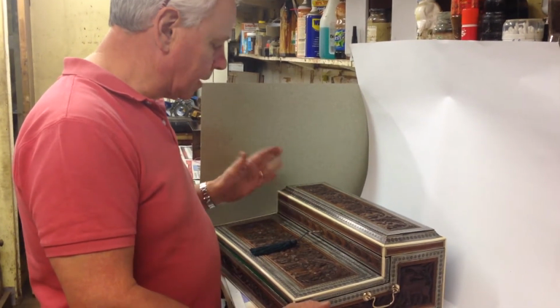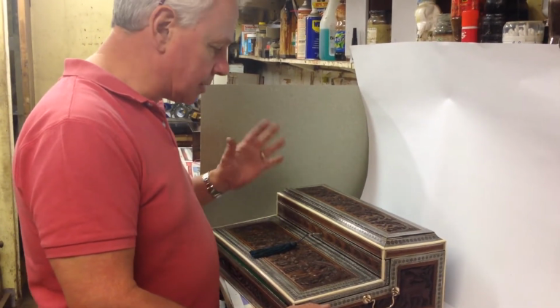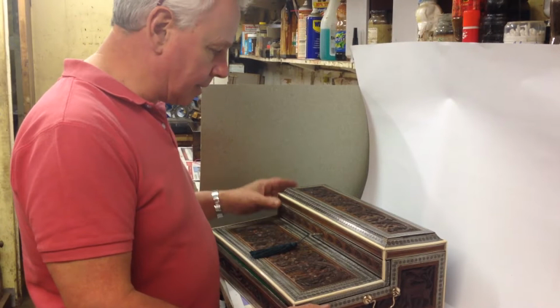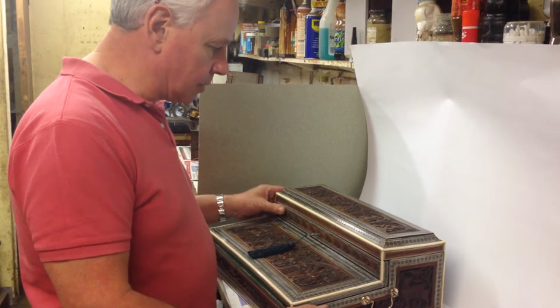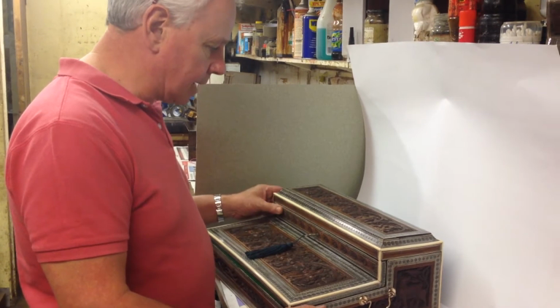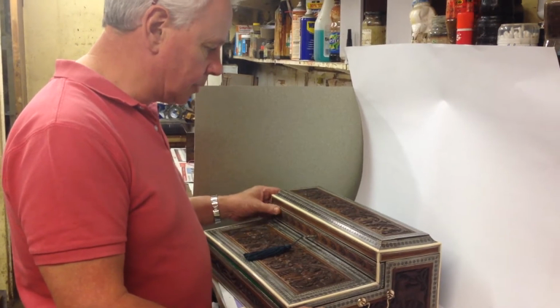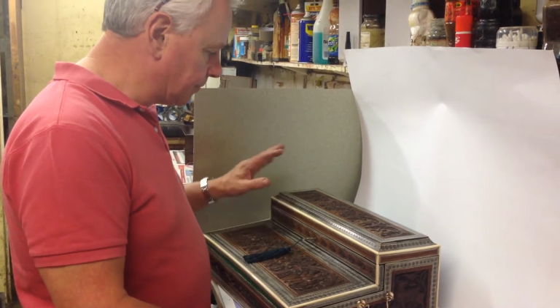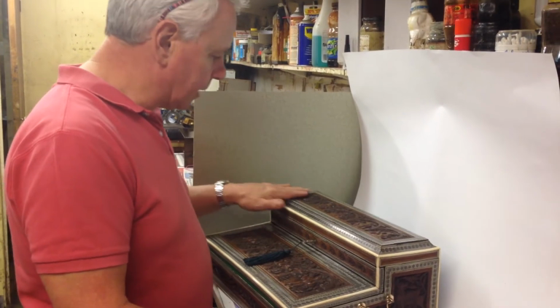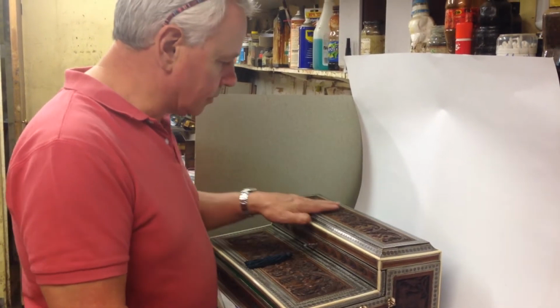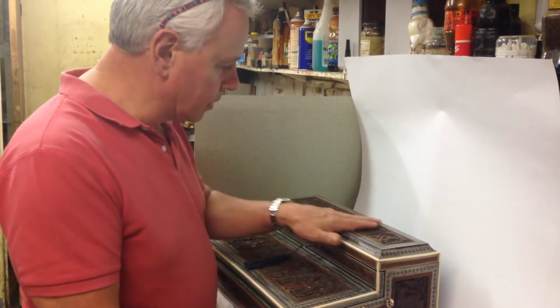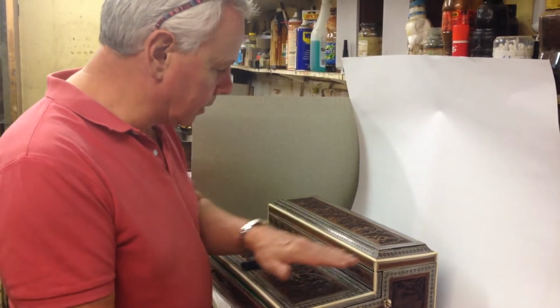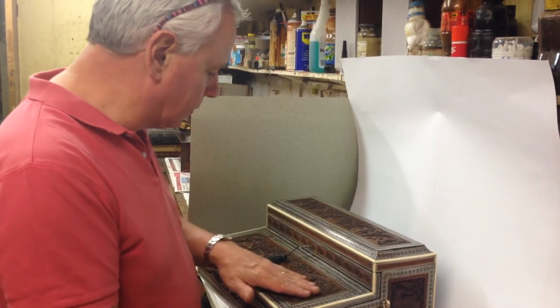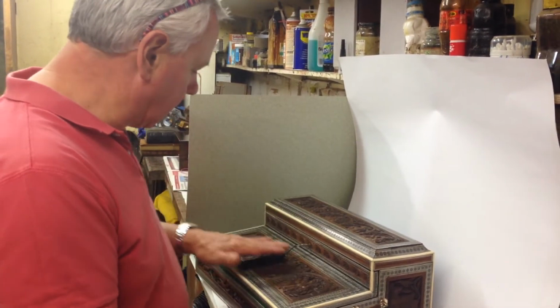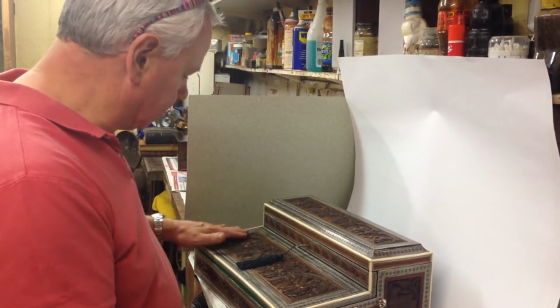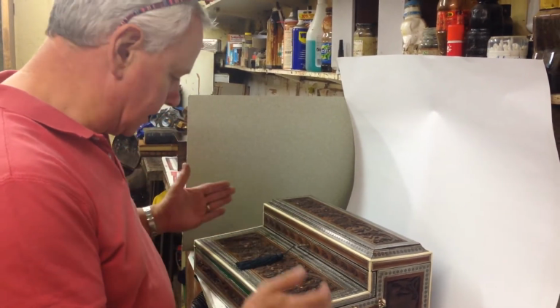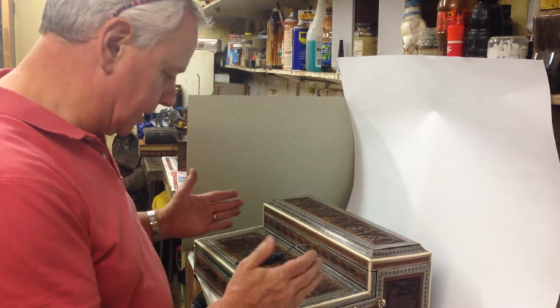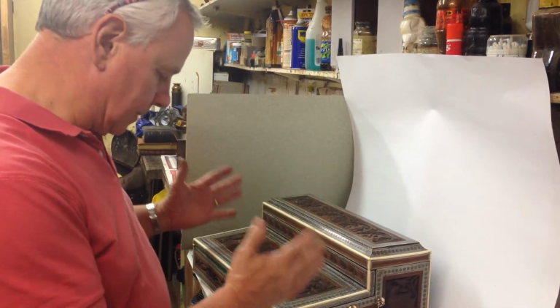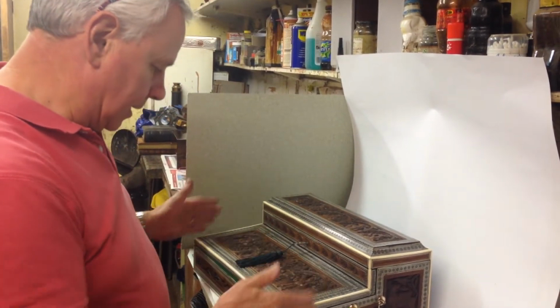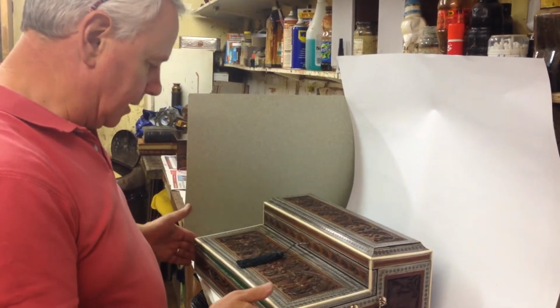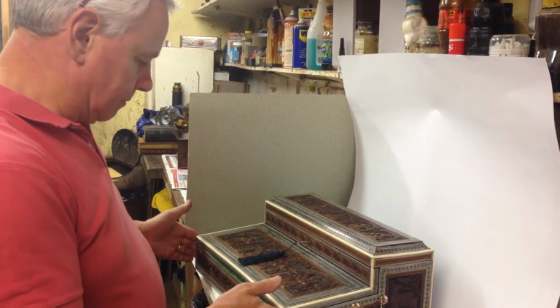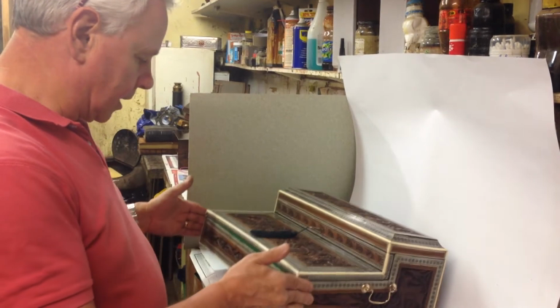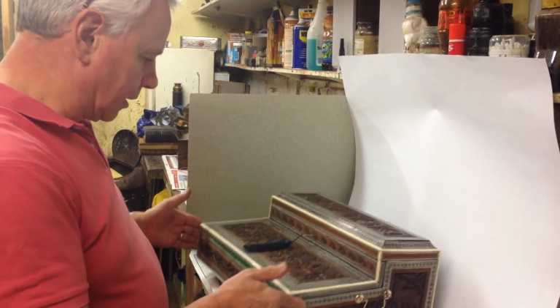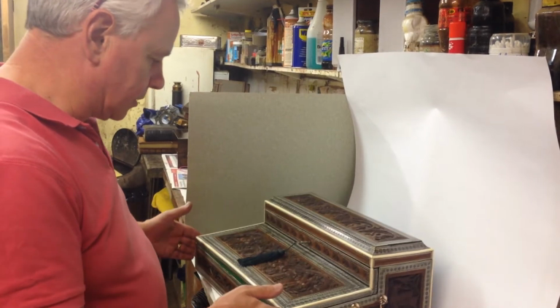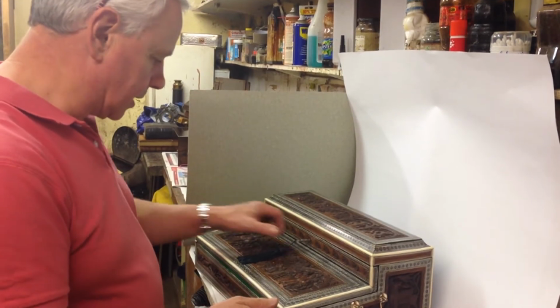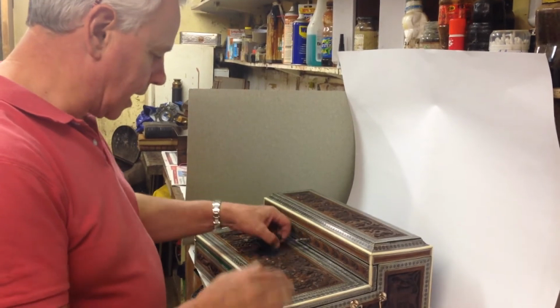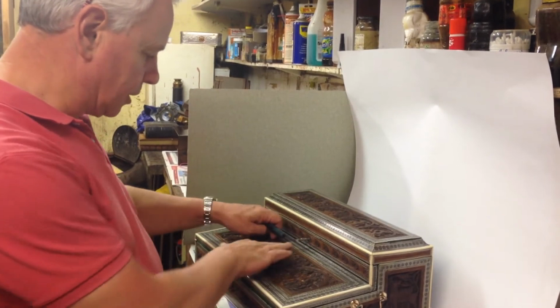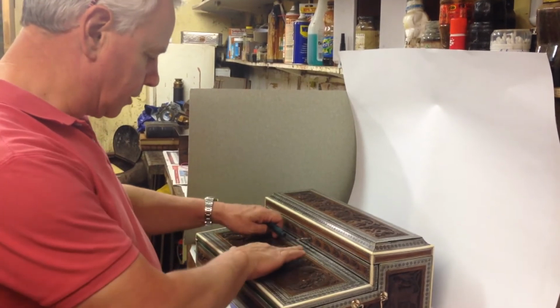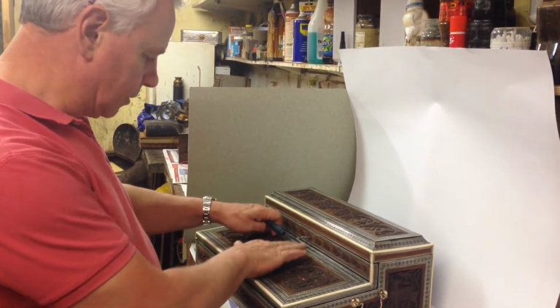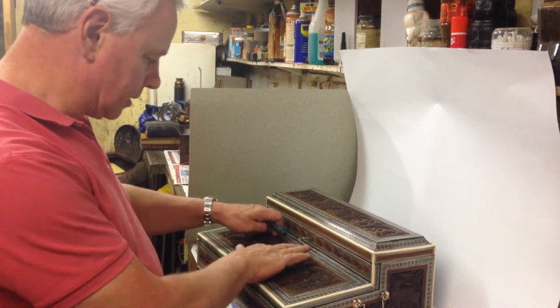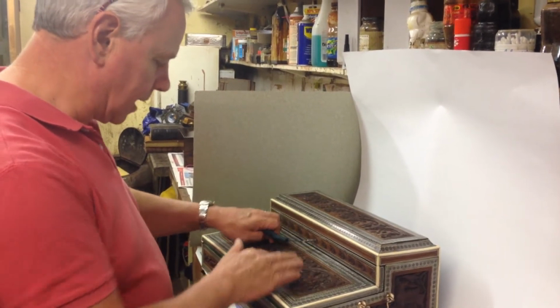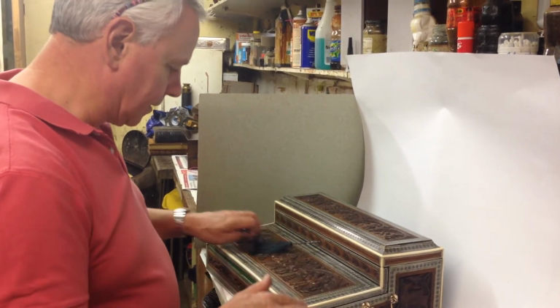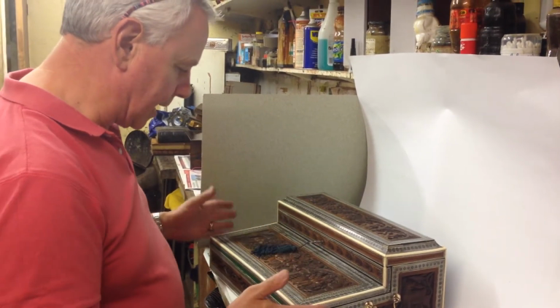The base wood is sandalwood. It's got all these wonderful carved deities — Indian gods. There's Ganesh in the middle with his elephant head.